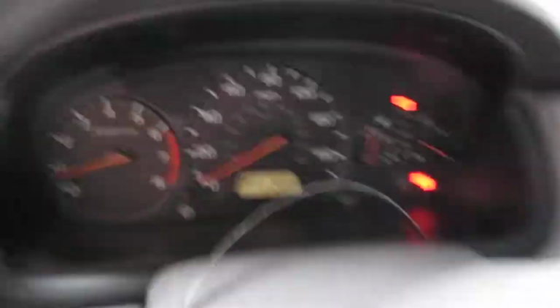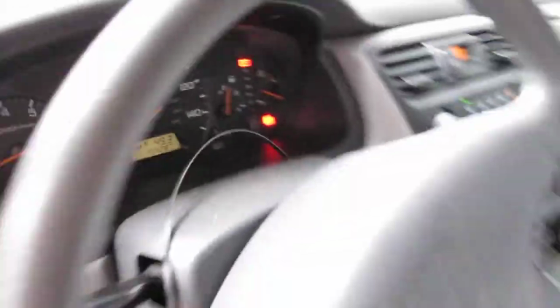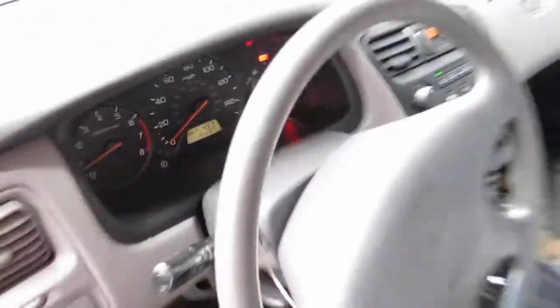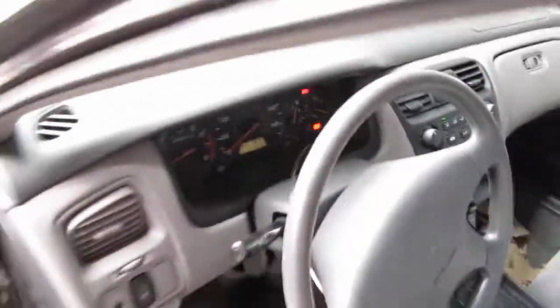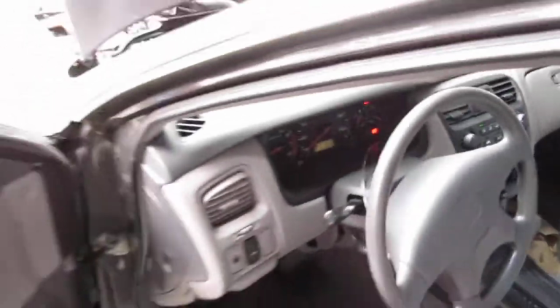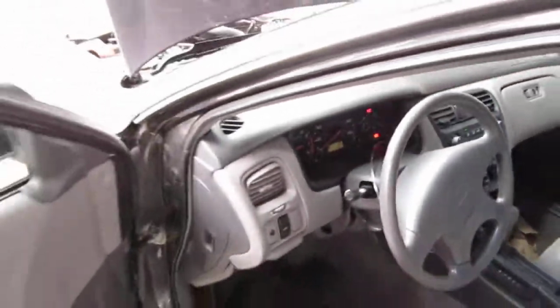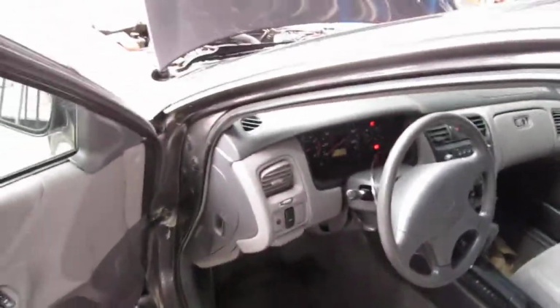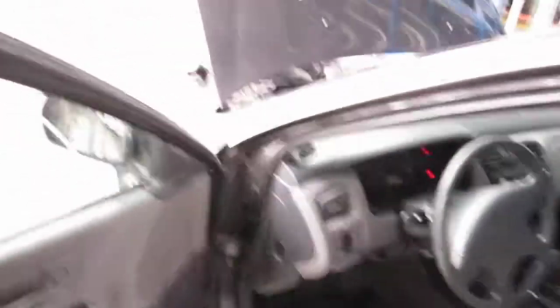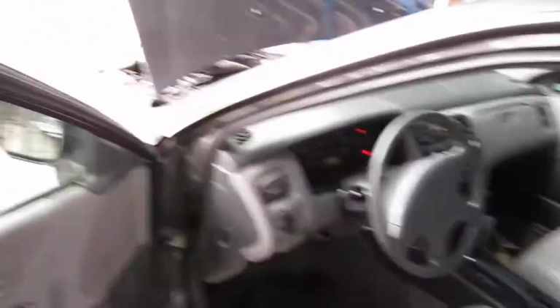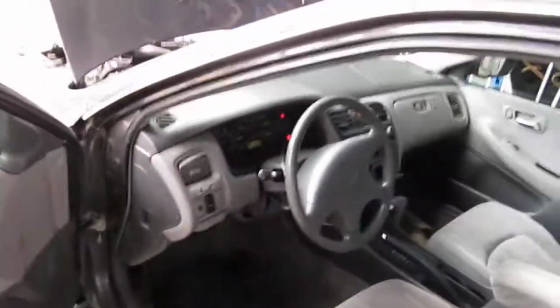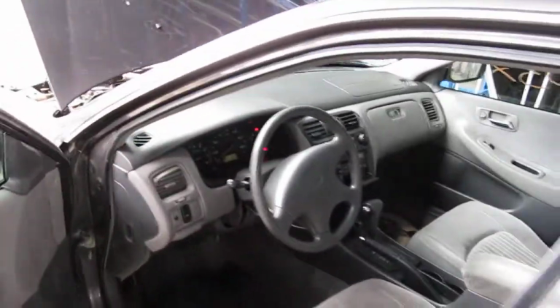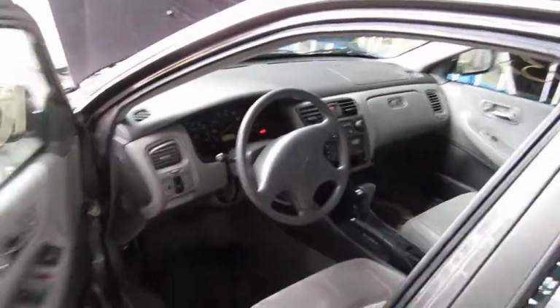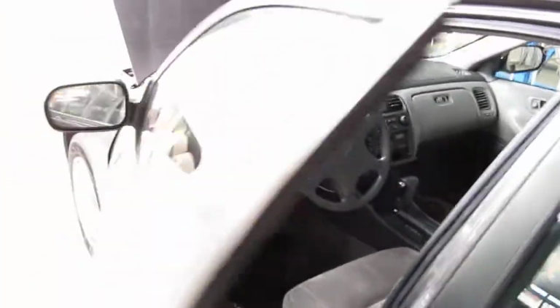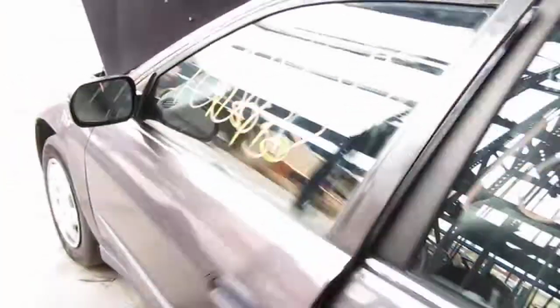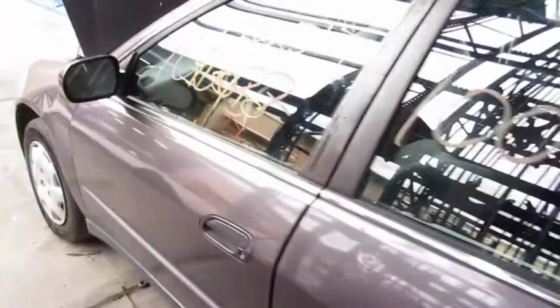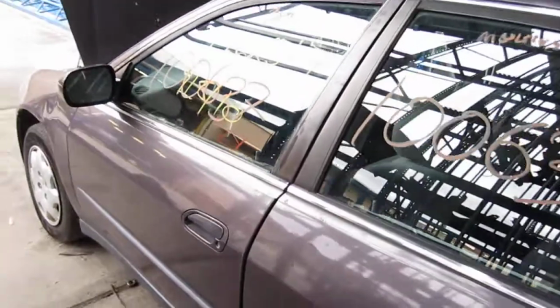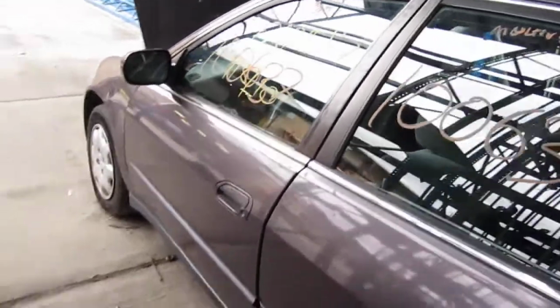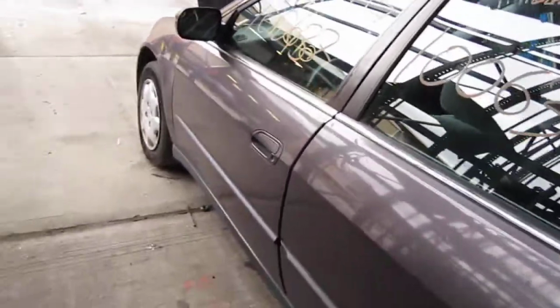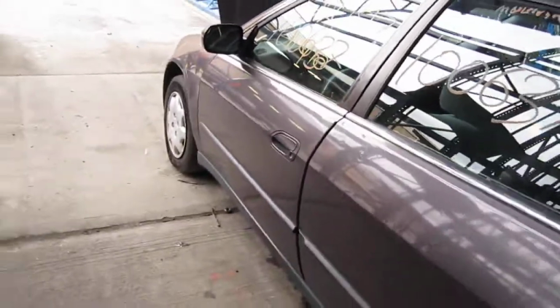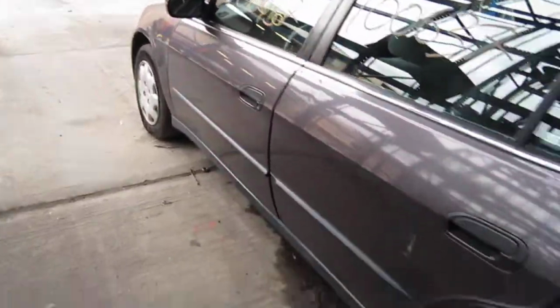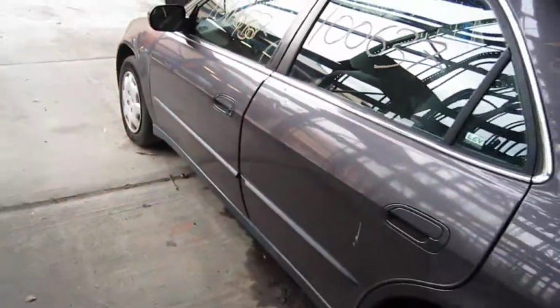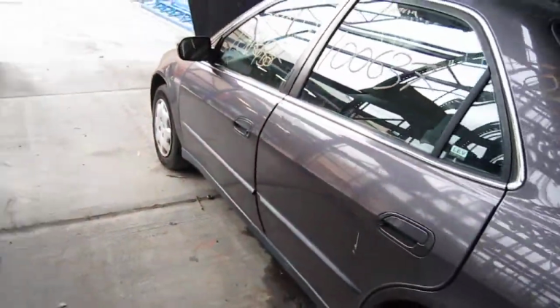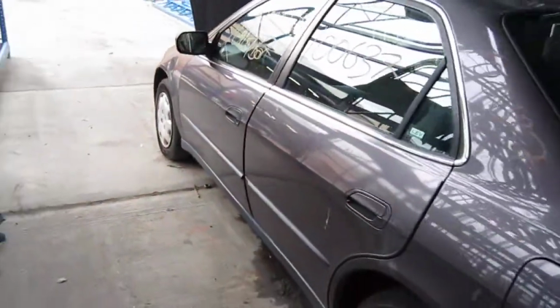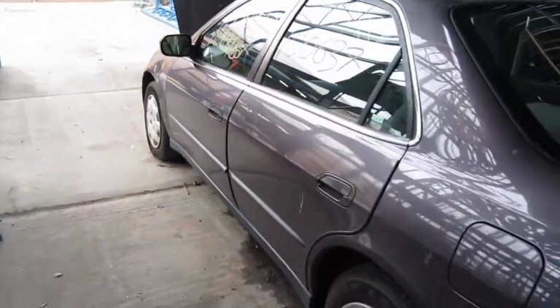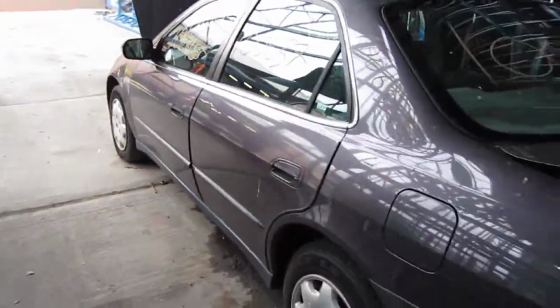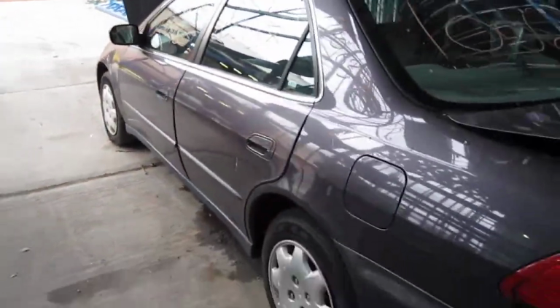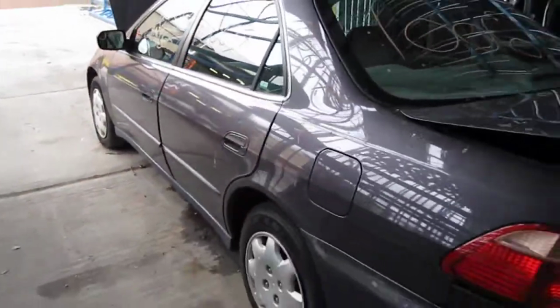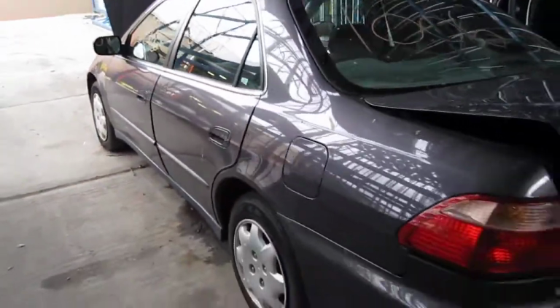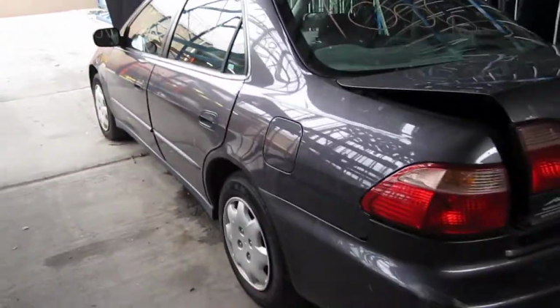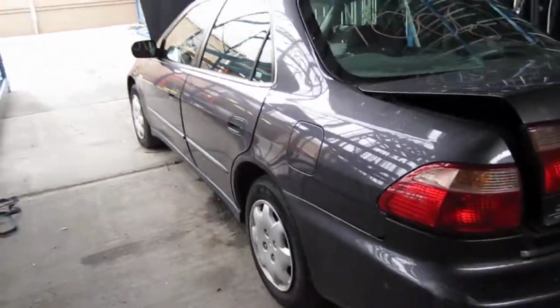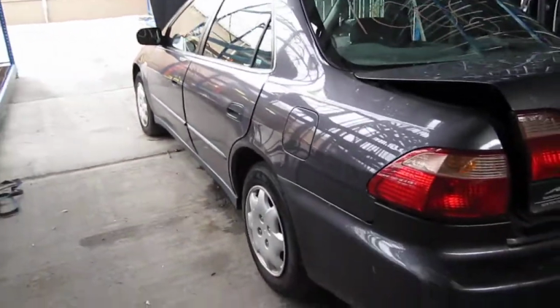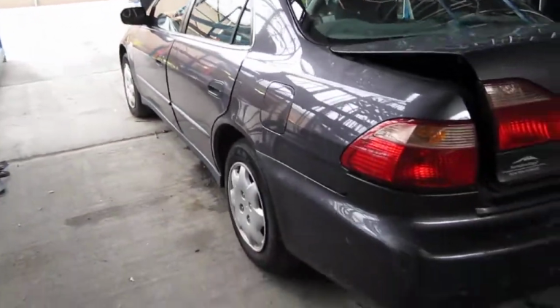We had purchased this vehicle locally through one of our auctions due to the right side collision. The vehicle does have an excellent drivetrain, and still has several good body parts as well.